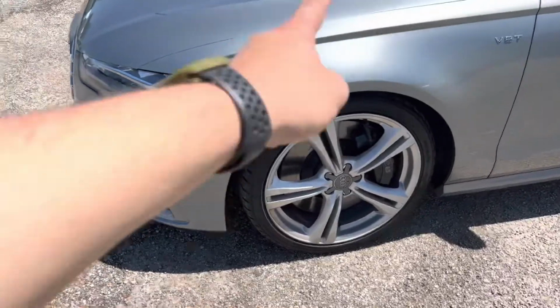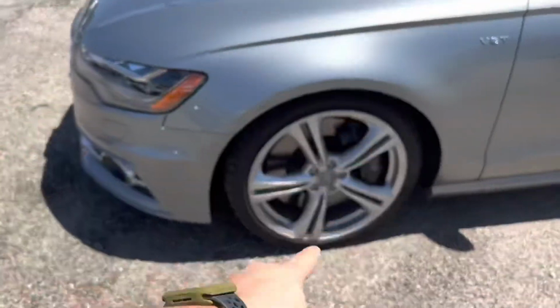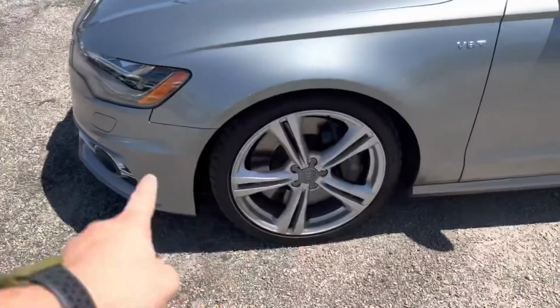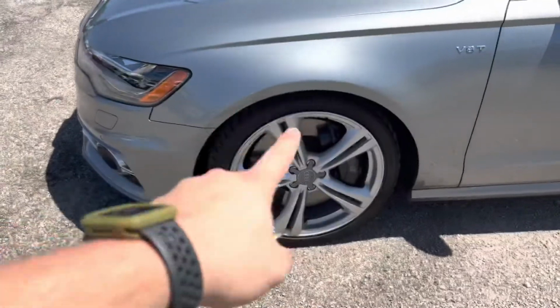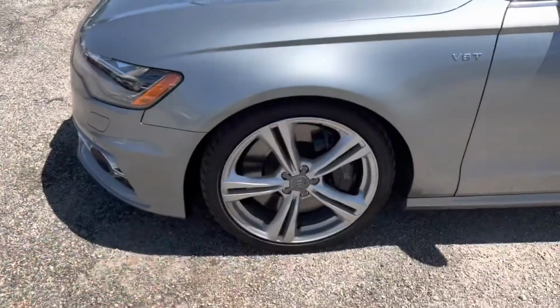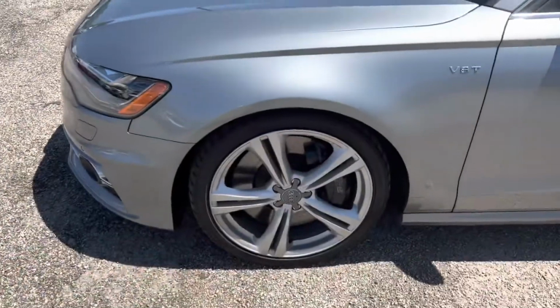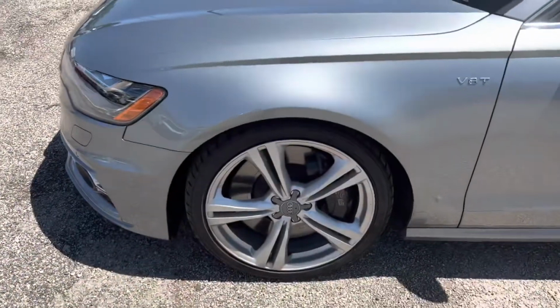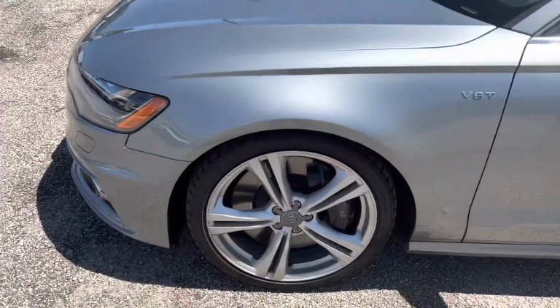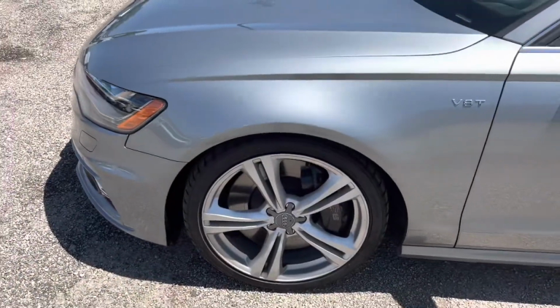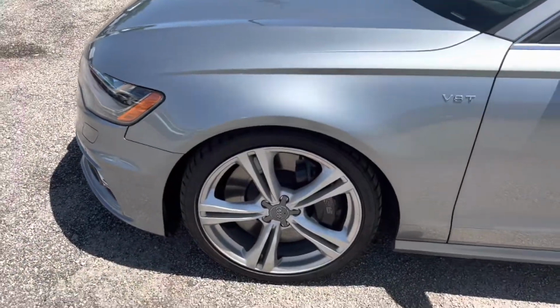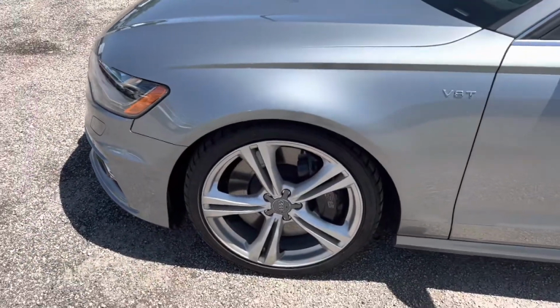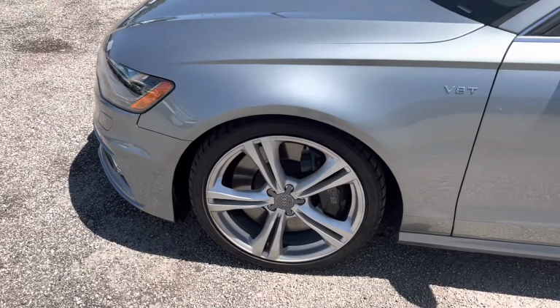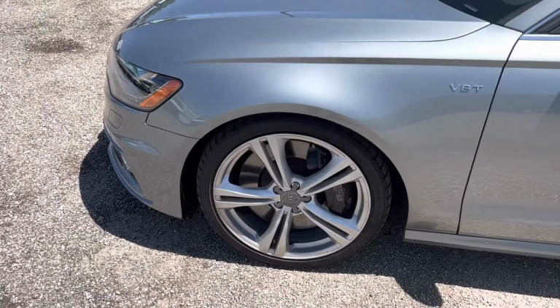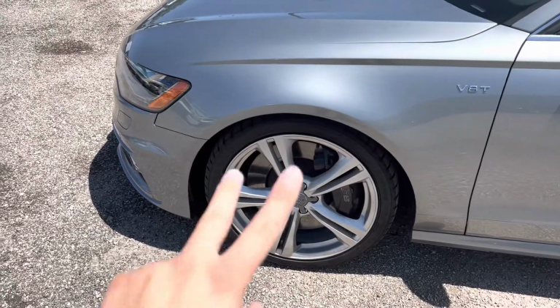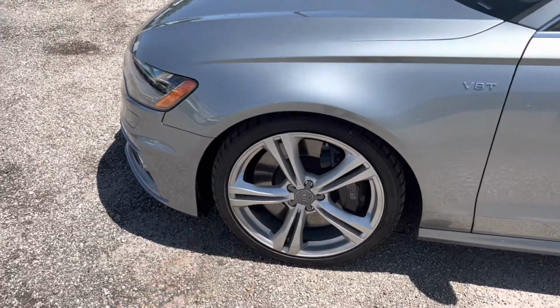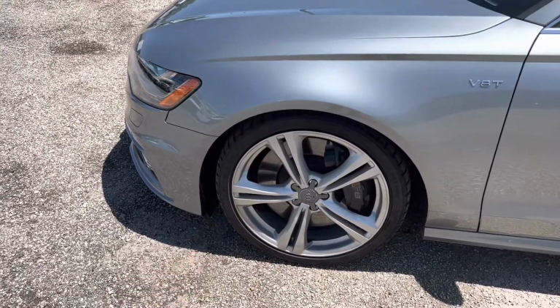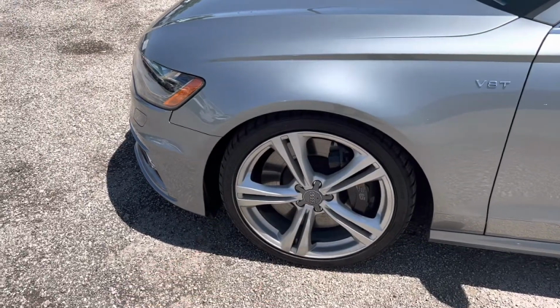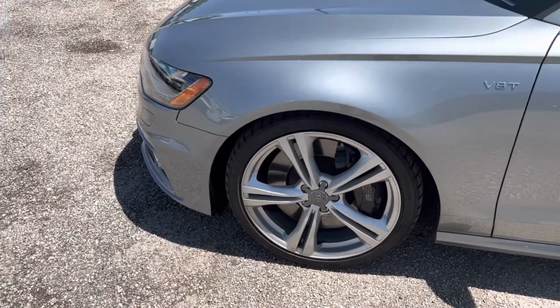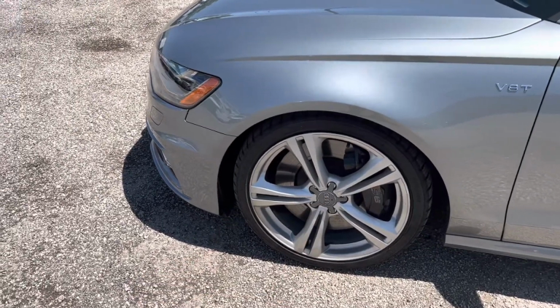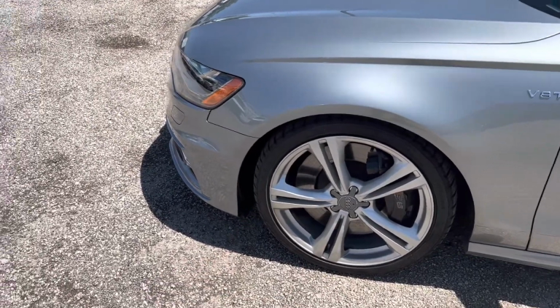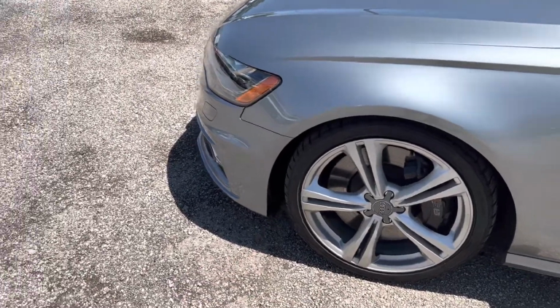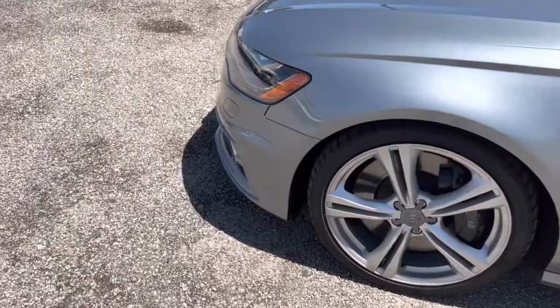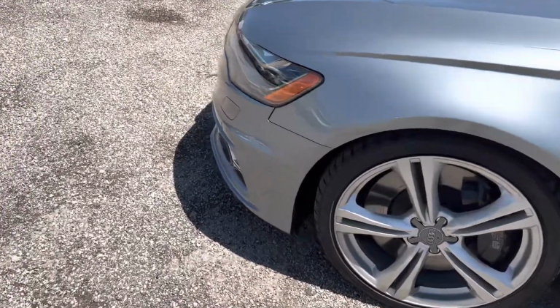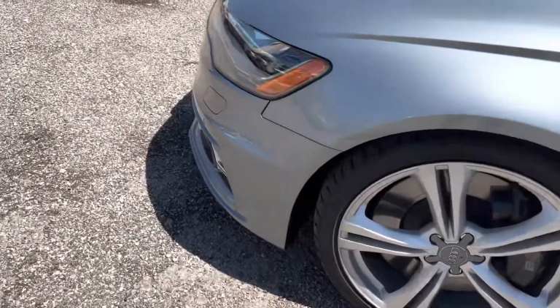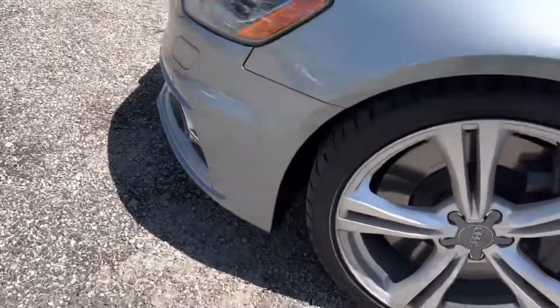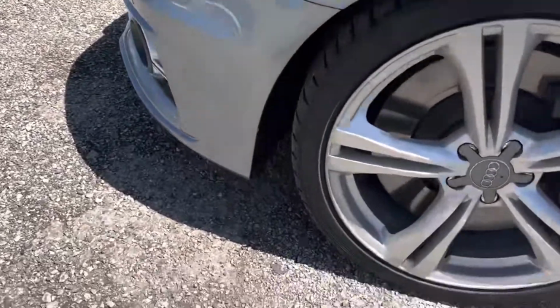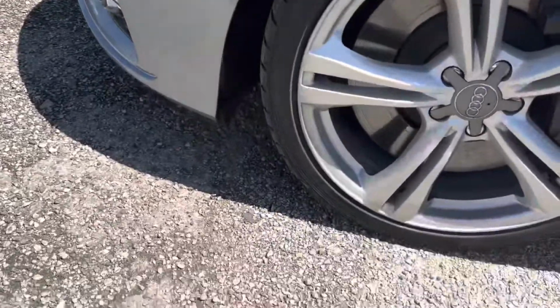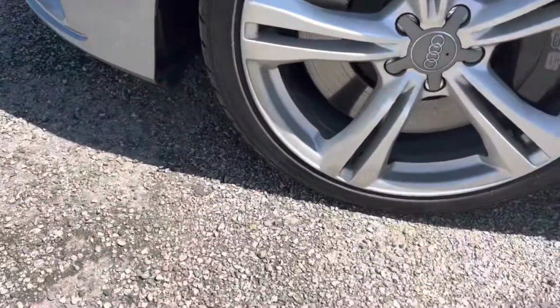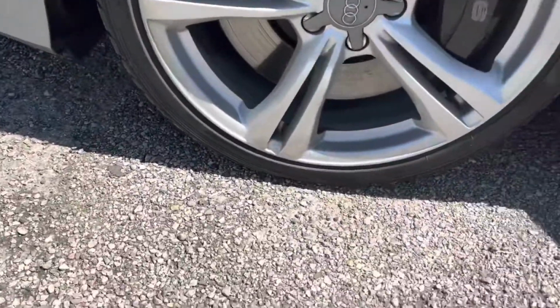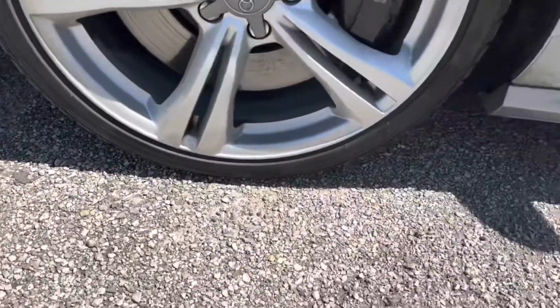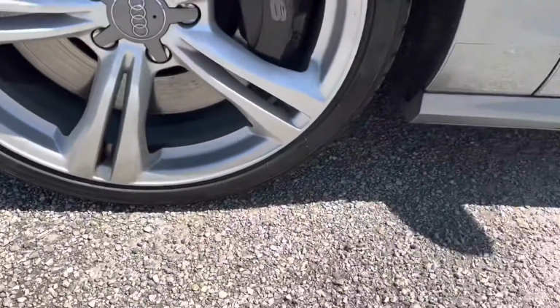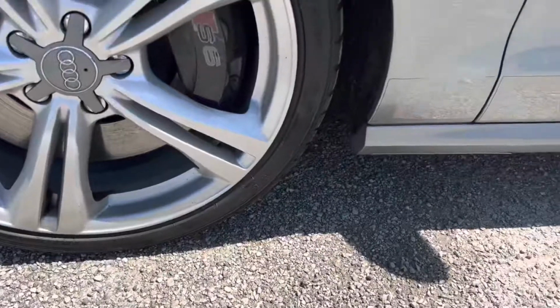Five-spoke wheels, some Audi with the classic lug nut cover. Looks like they're wrapped in newer tires.